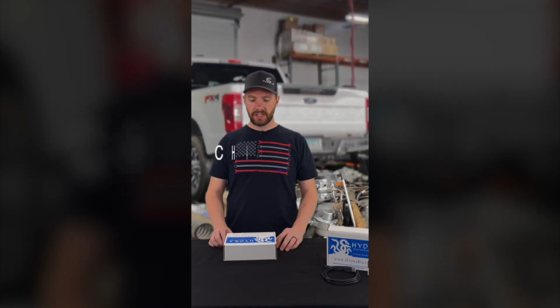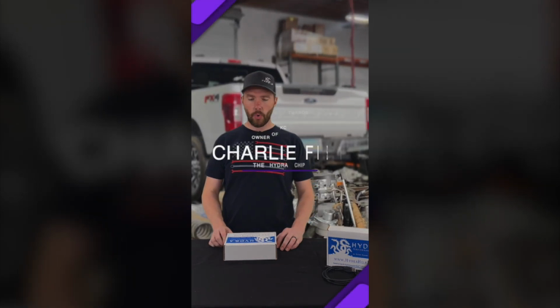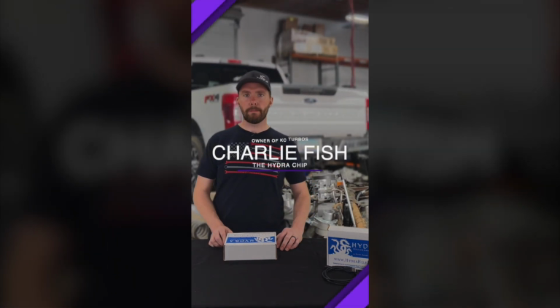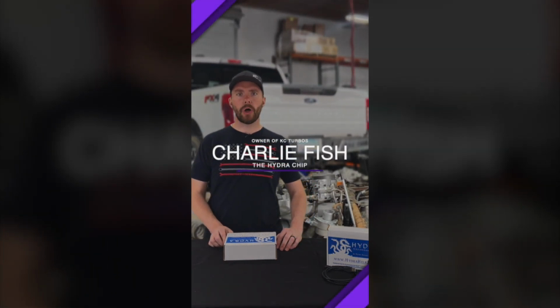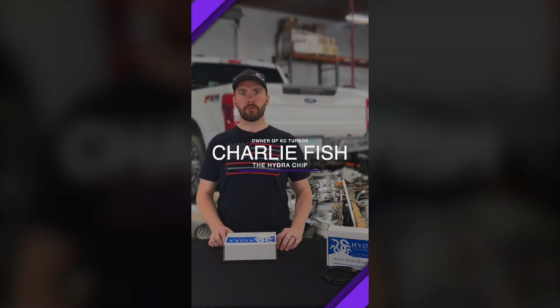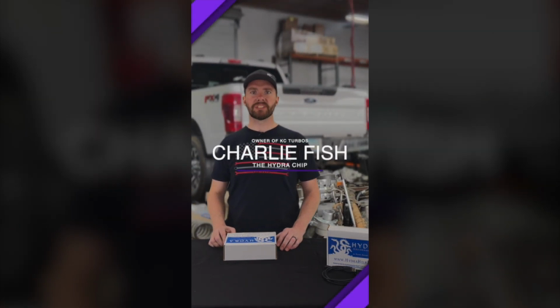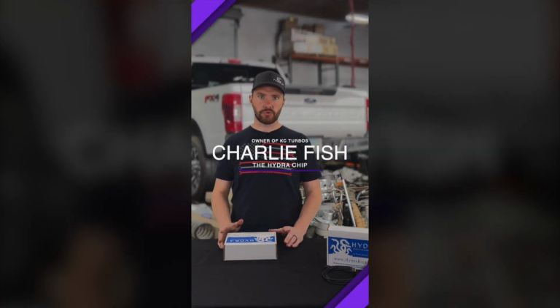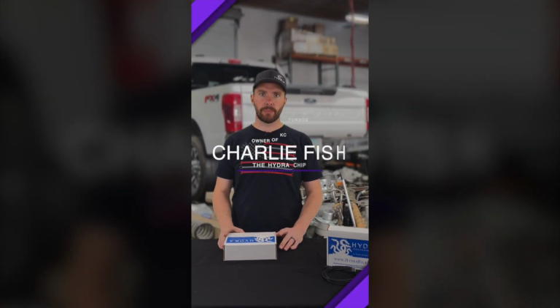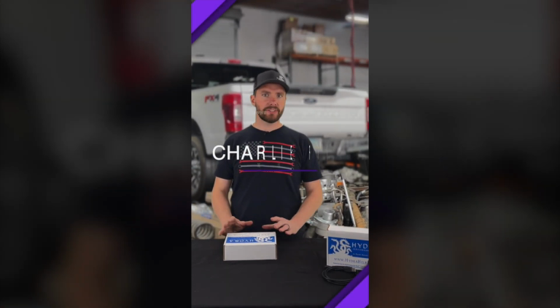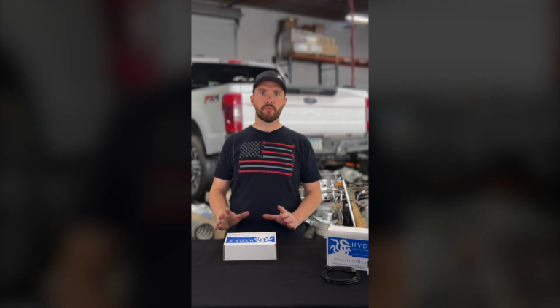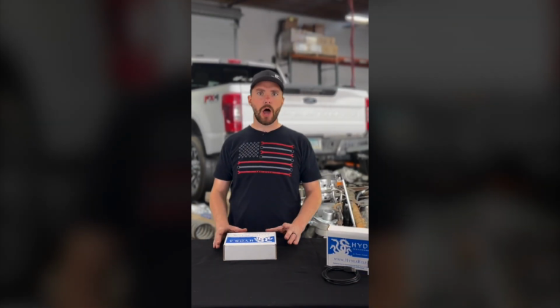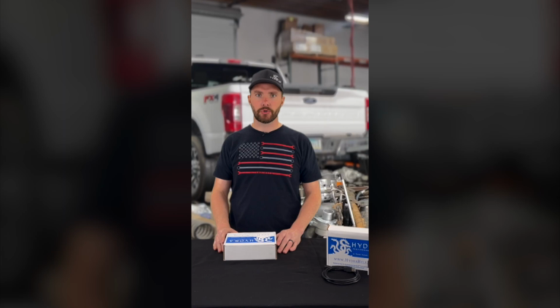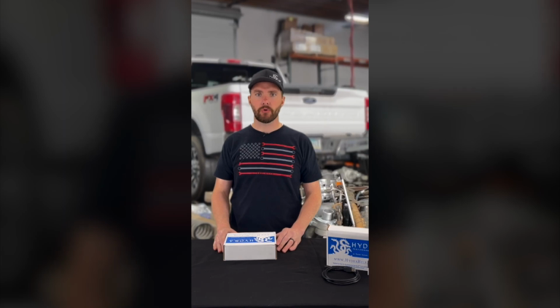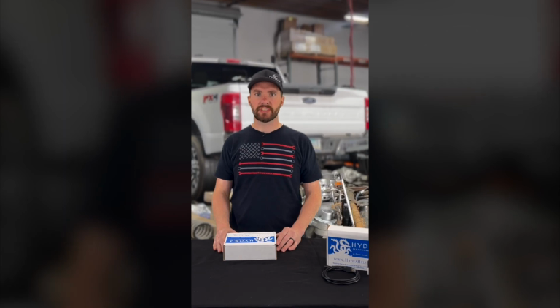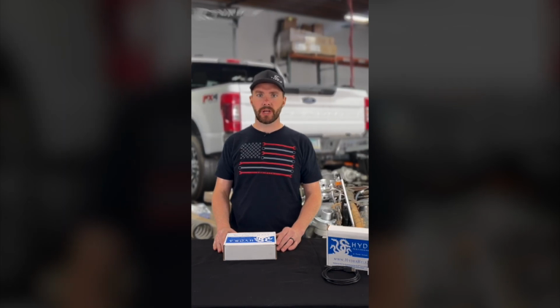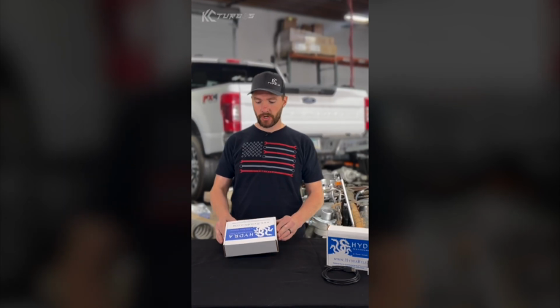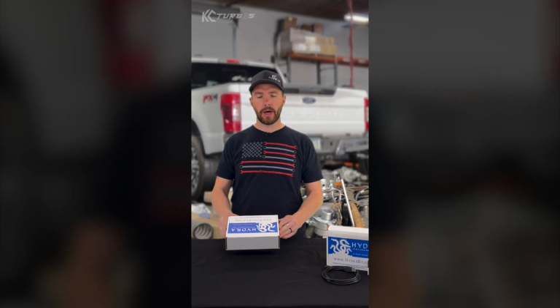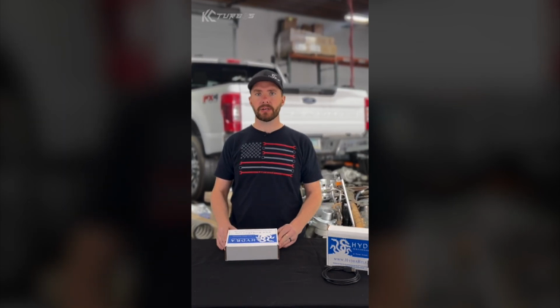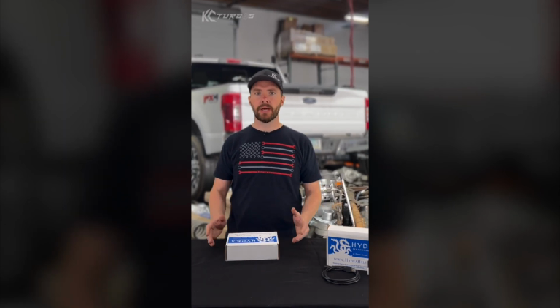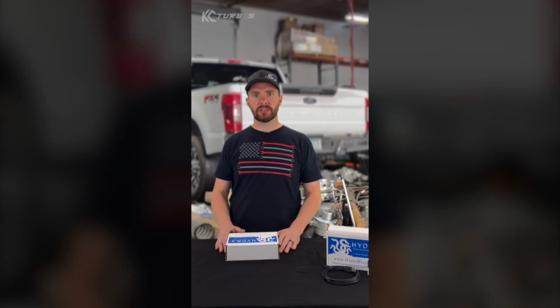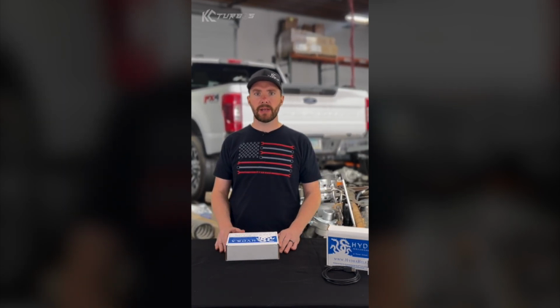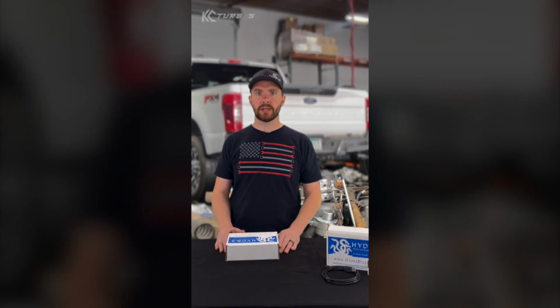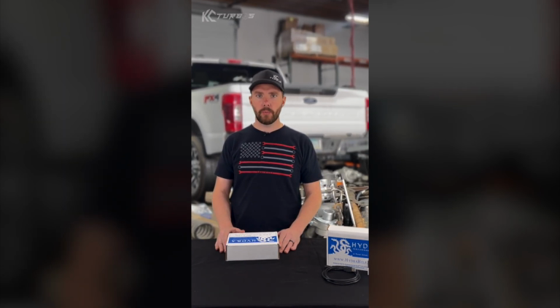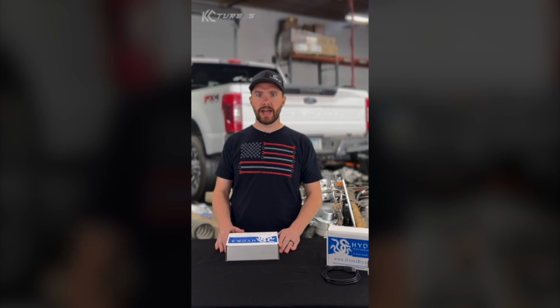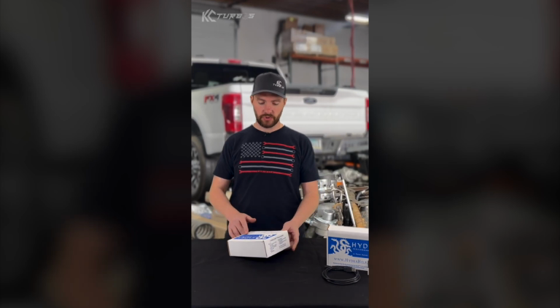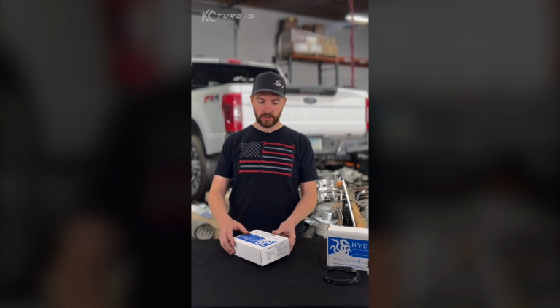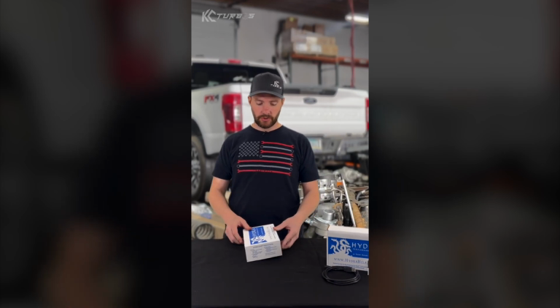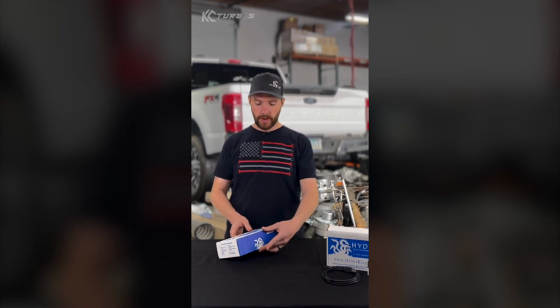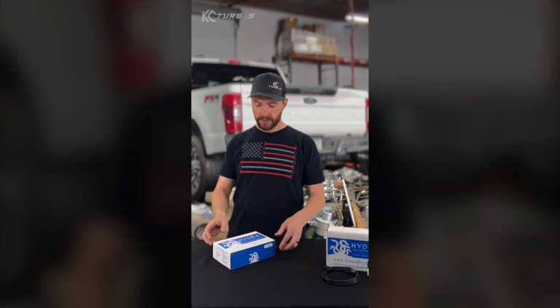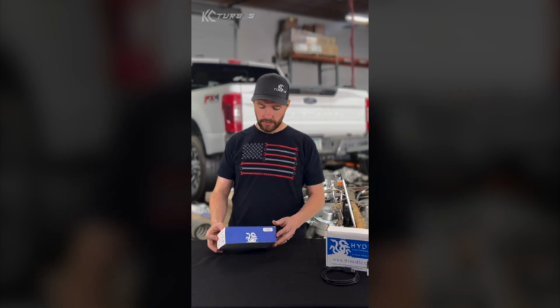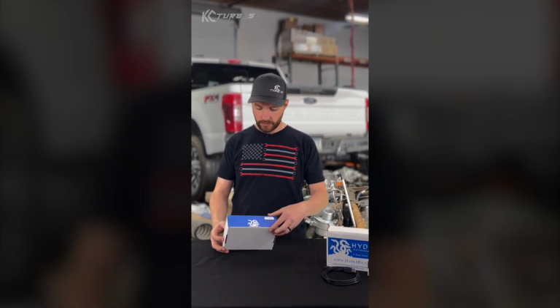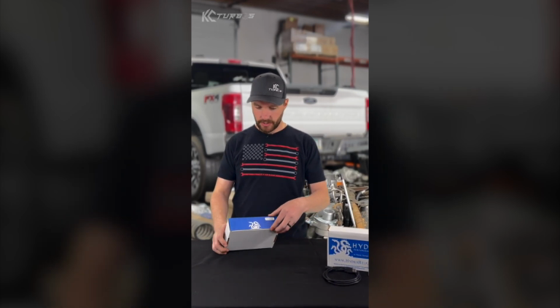Today we're going over the Power Hungry Performance Hydra chip. This is our favorite option for tuning for all you 7.3 guys. We're gonna do a little unboxing, talk about some of the benefits and why we love the Hydra chip so much. So let's go ahead and open this up, see what's inside.